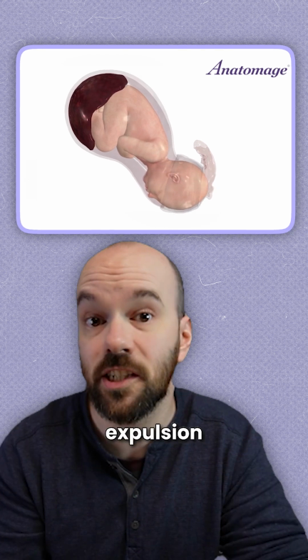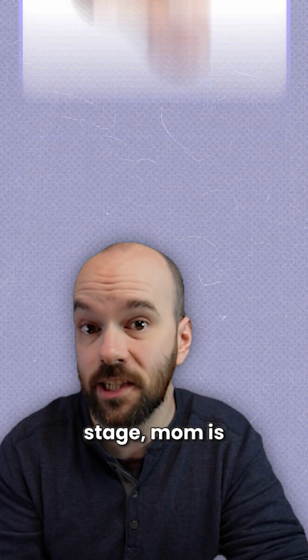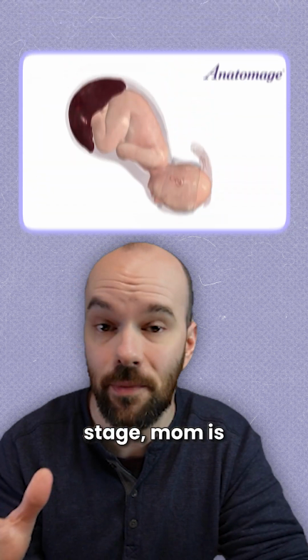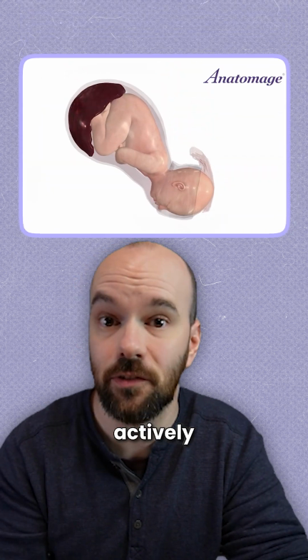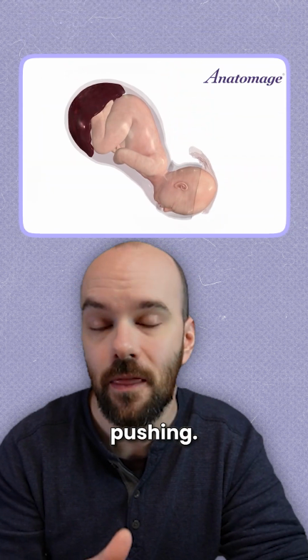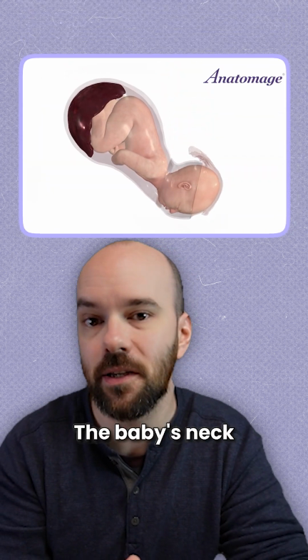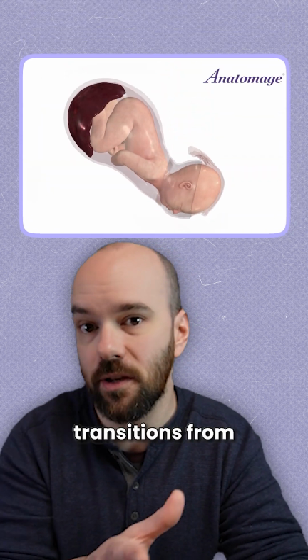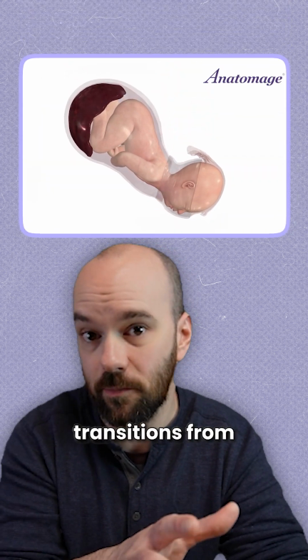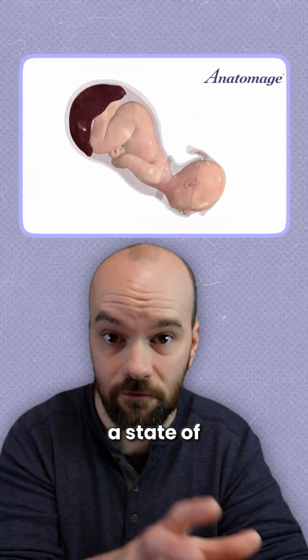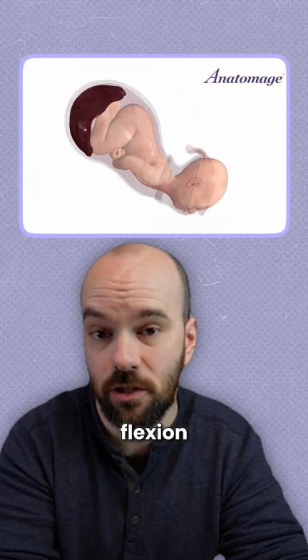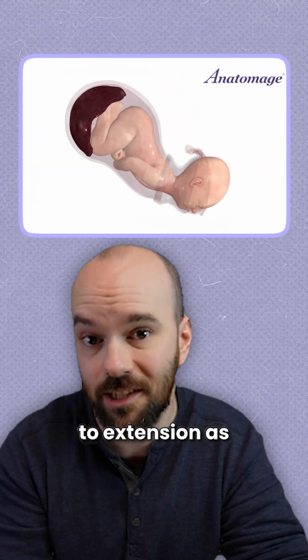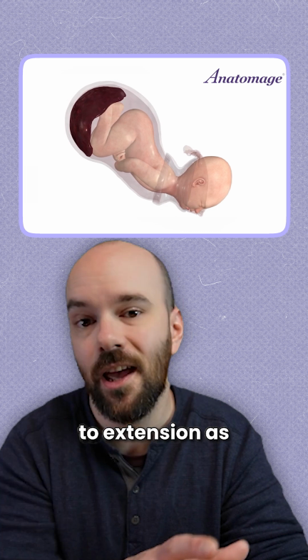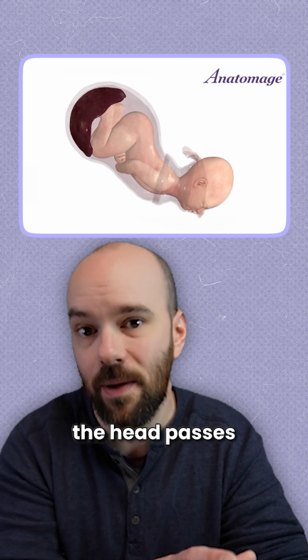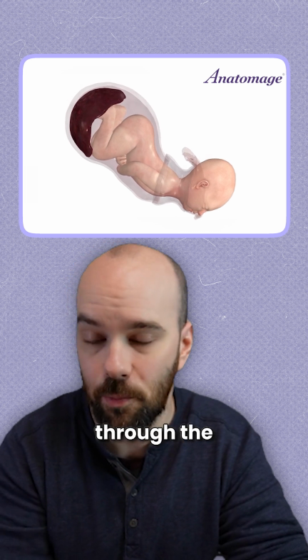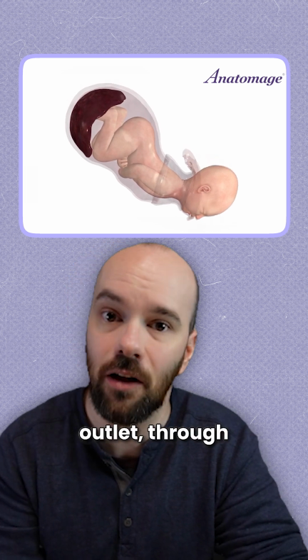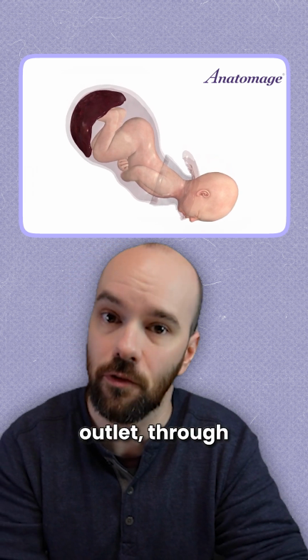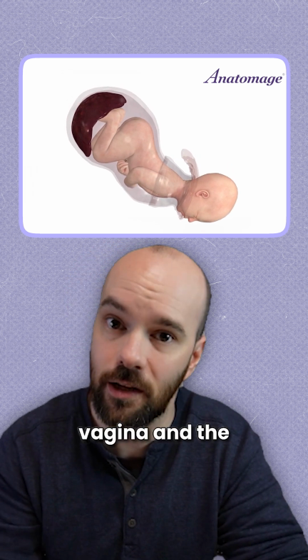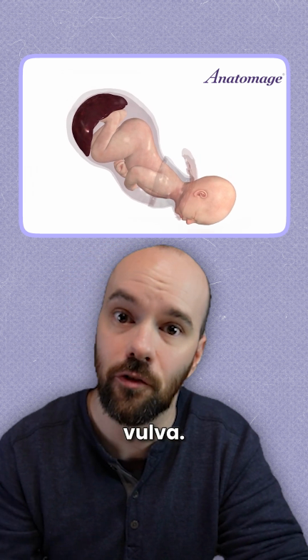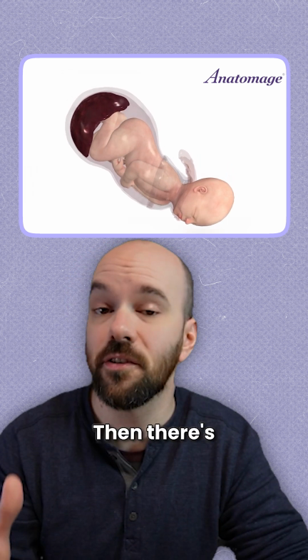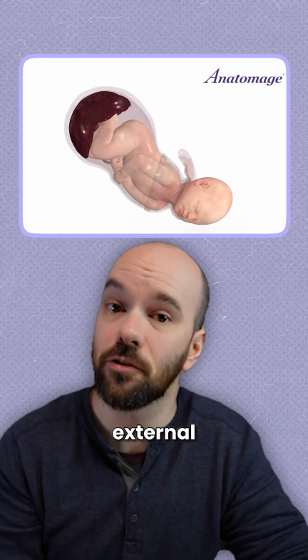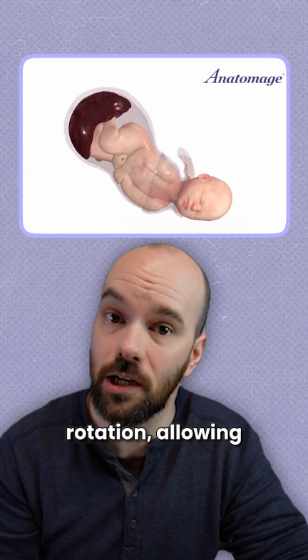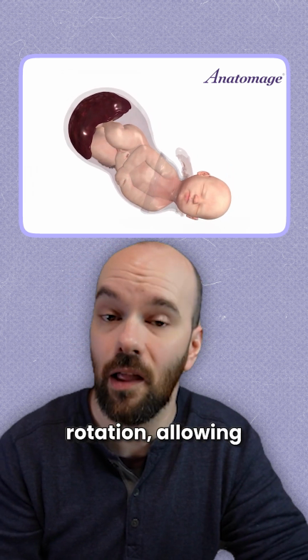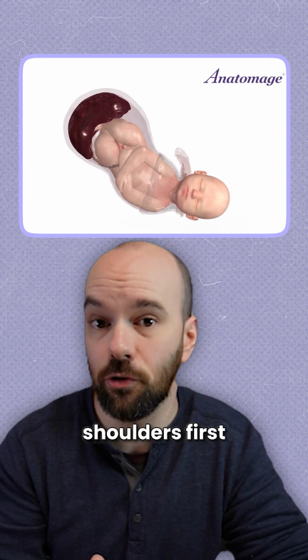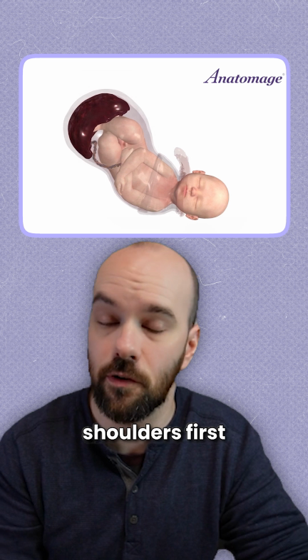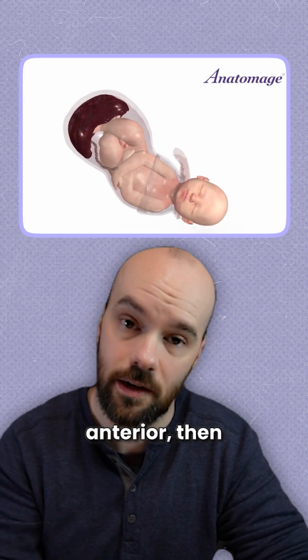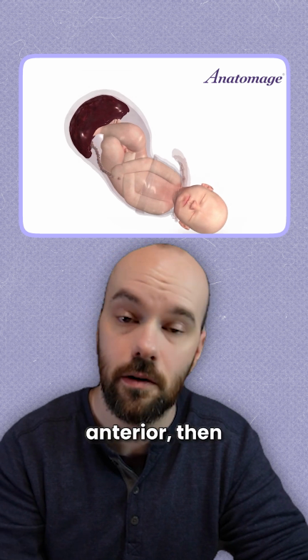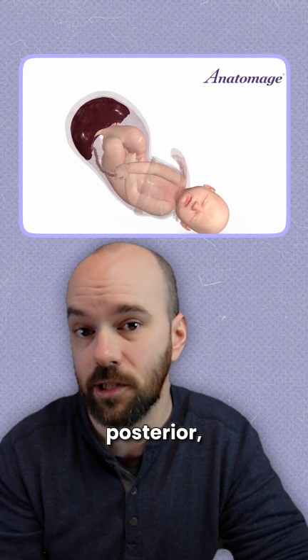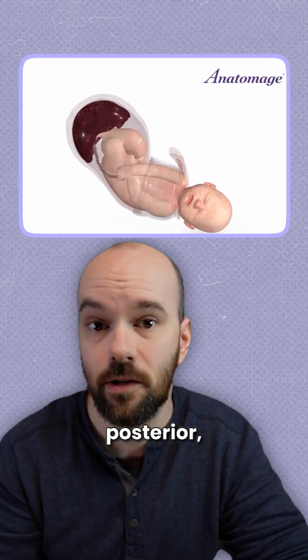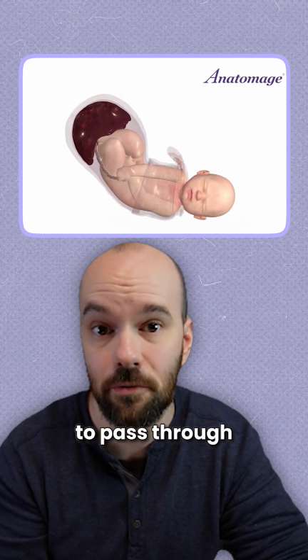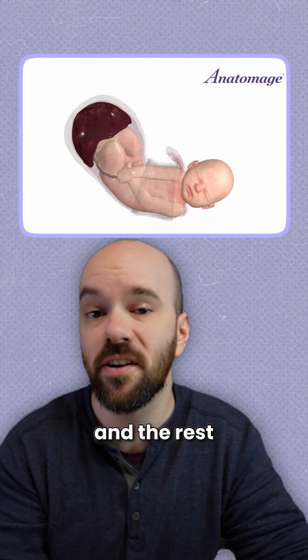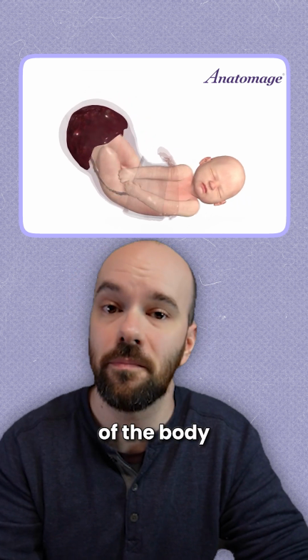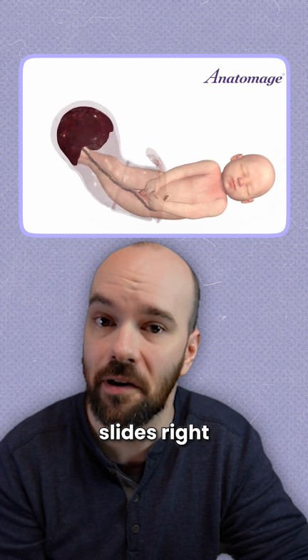During the expulsion stage, mom is actively pushing. The baby's neck transitions from a state of flexion to extension as the head passes through the pelvic outlet, through the vagina and the vulva. Then there's external rotation, allowing the shoulders — first the anterior, then posterior — to pass through, and the rest of the body slides right out.